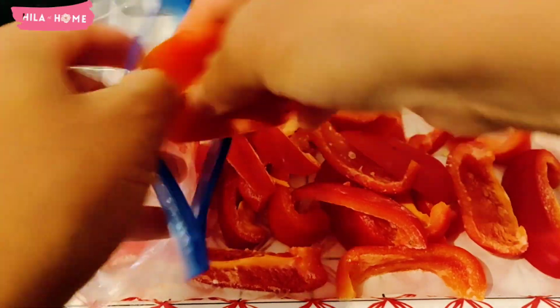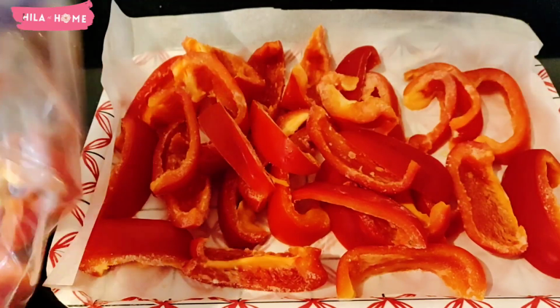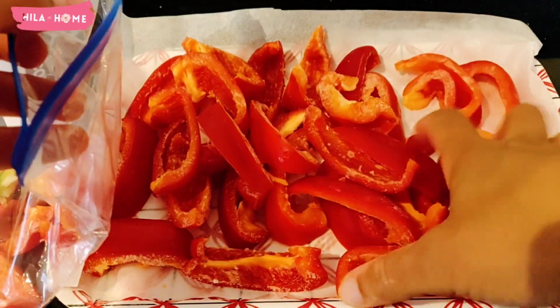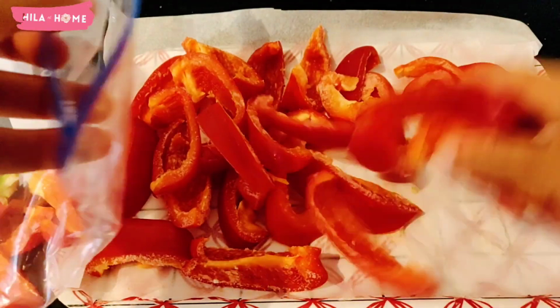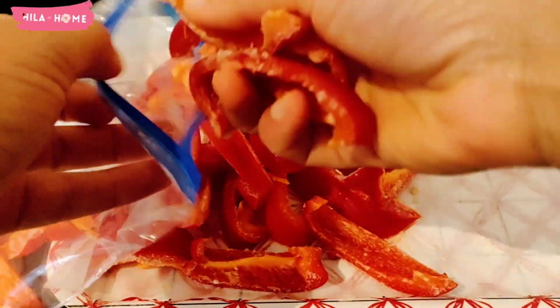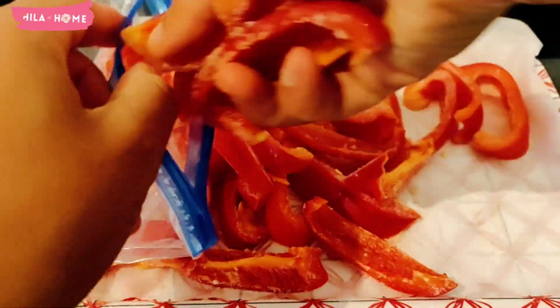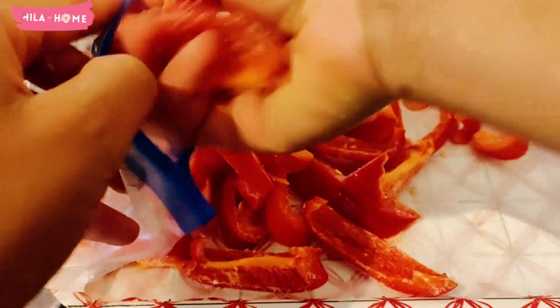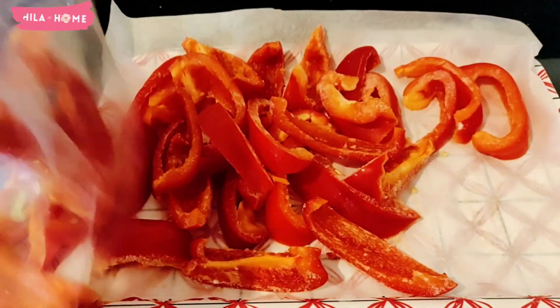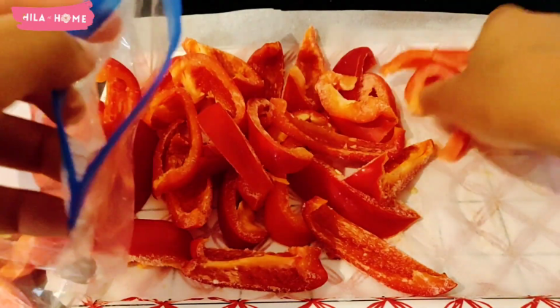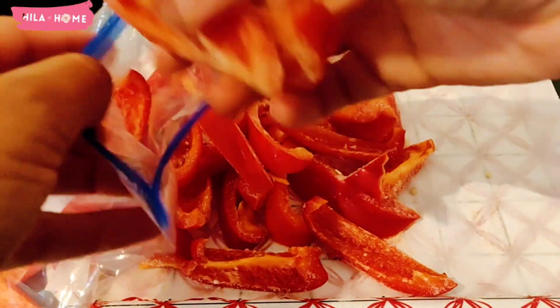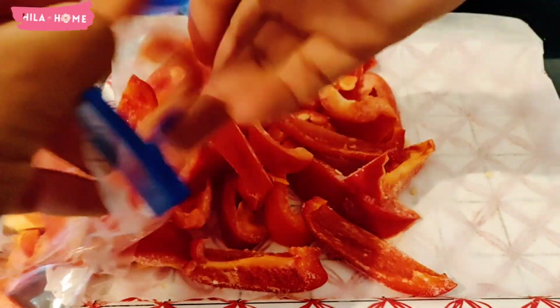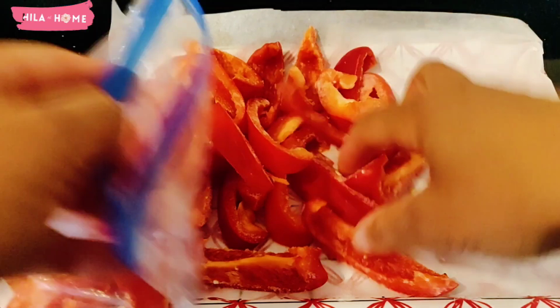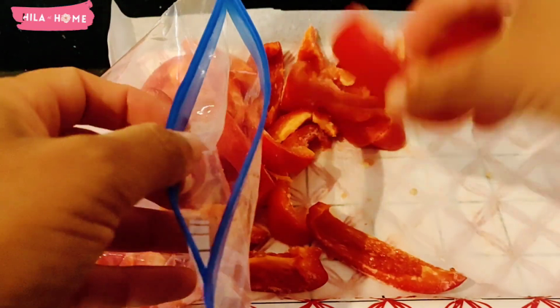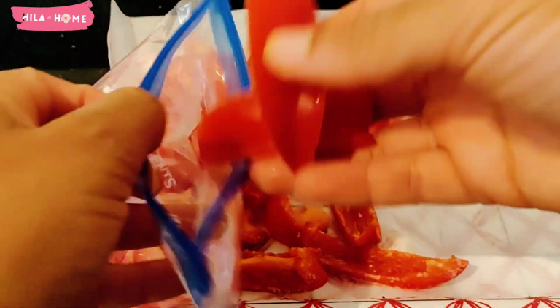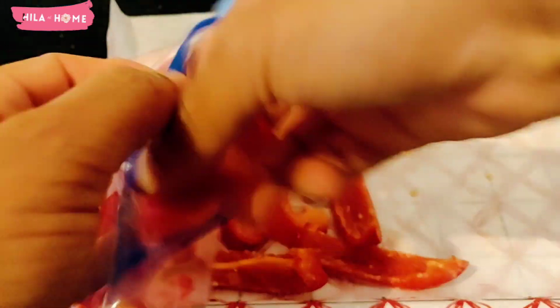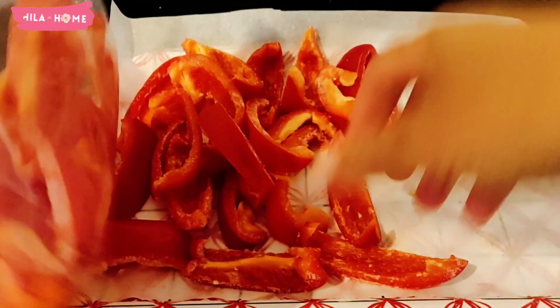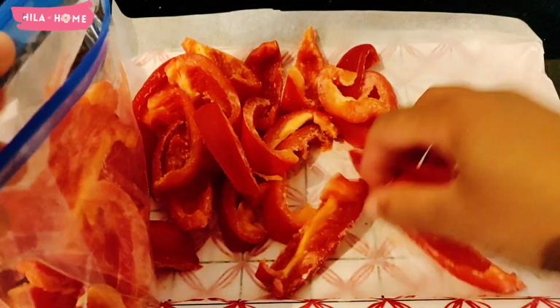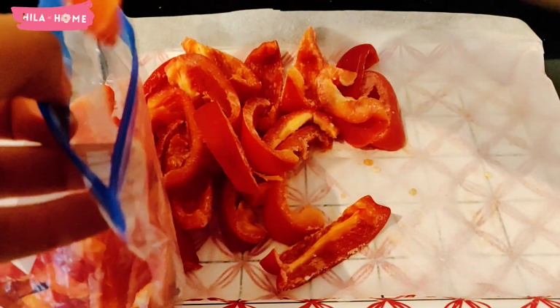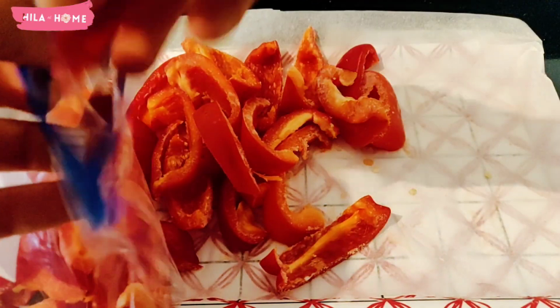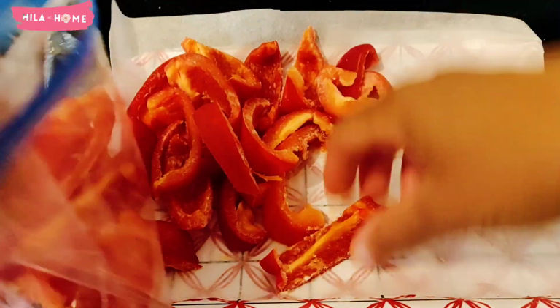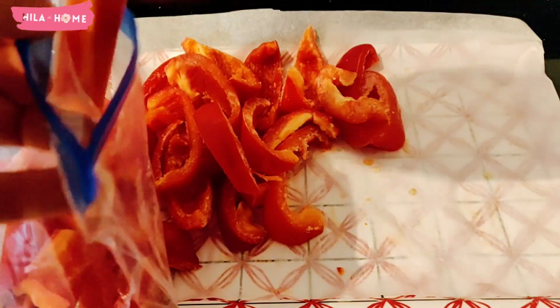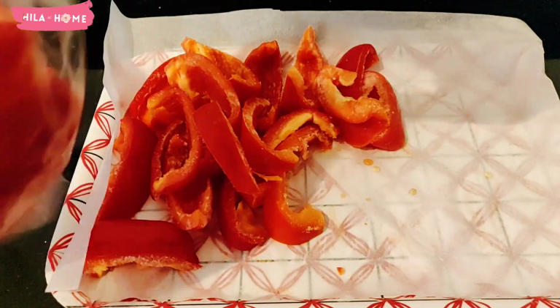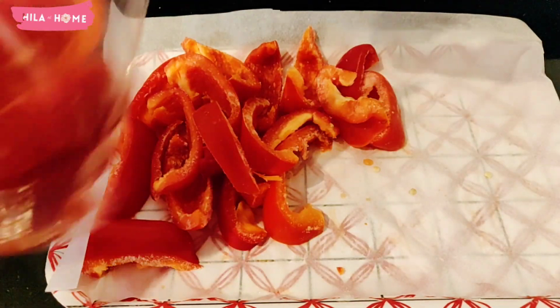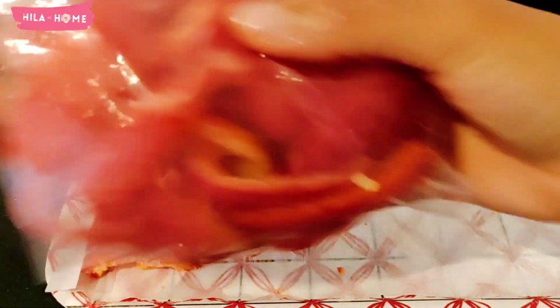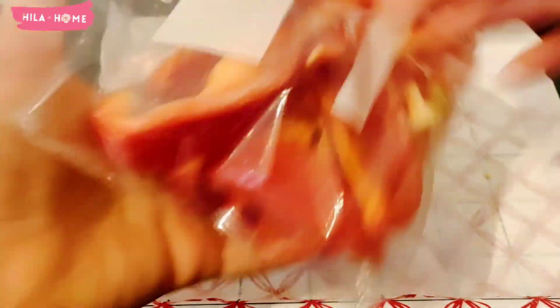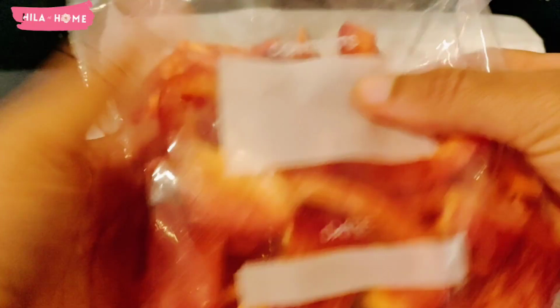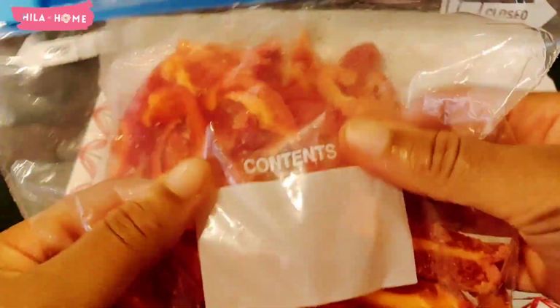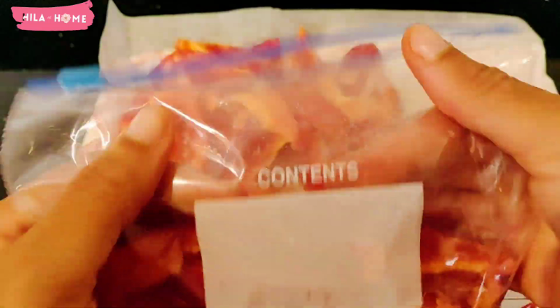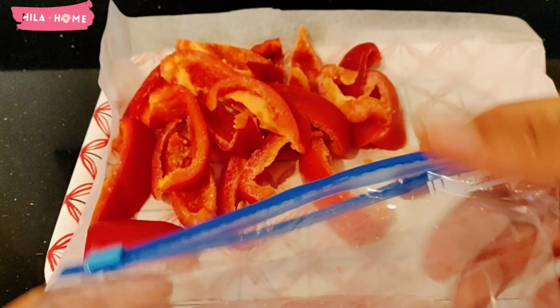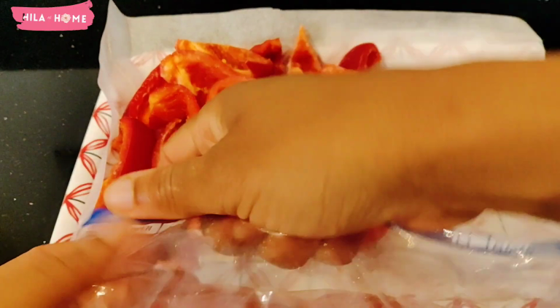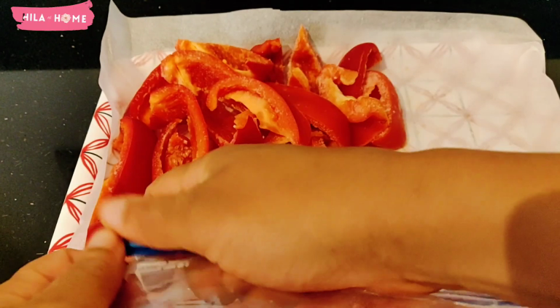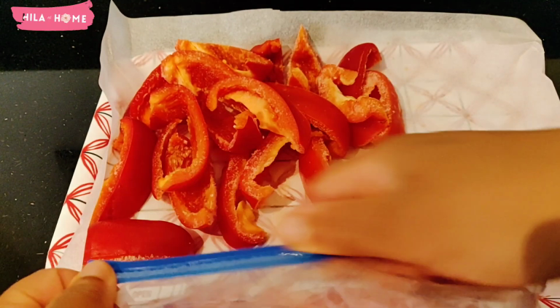So that's it, lovelies! Thank you so much for watching and I hope that you found this useful. This is how I freeze my bell peppers, and until I see you next time, I wish you blue skies, health, and happiness. Bye!